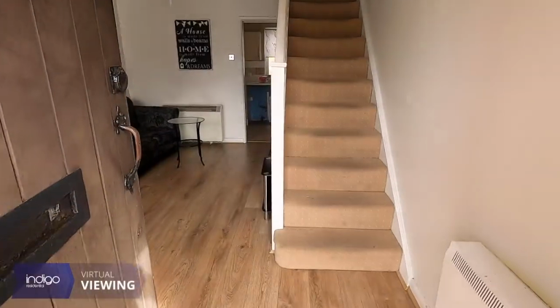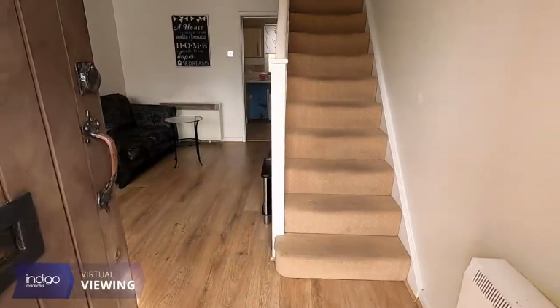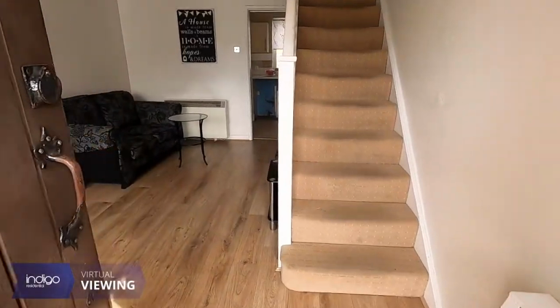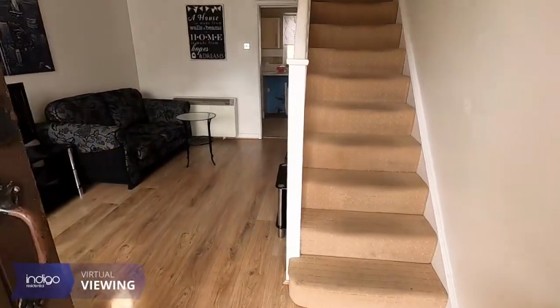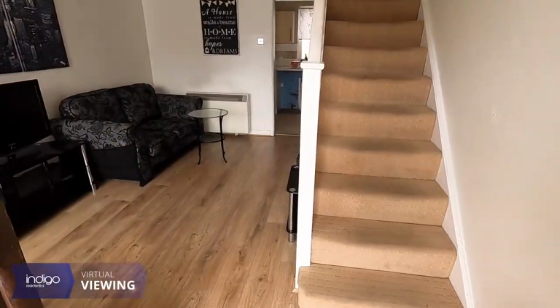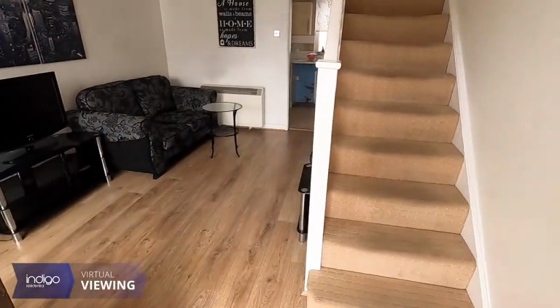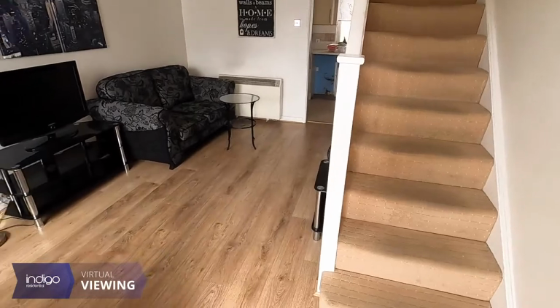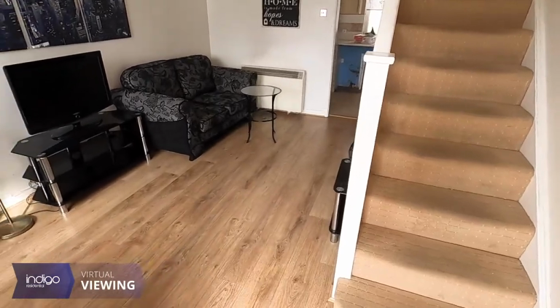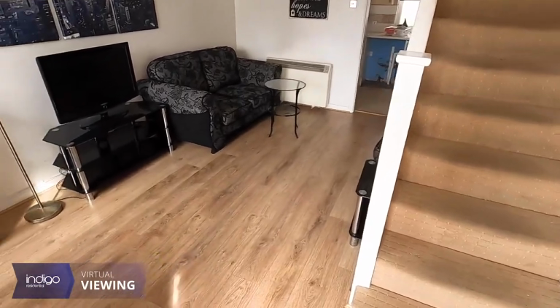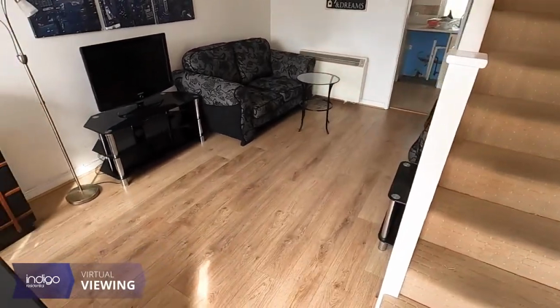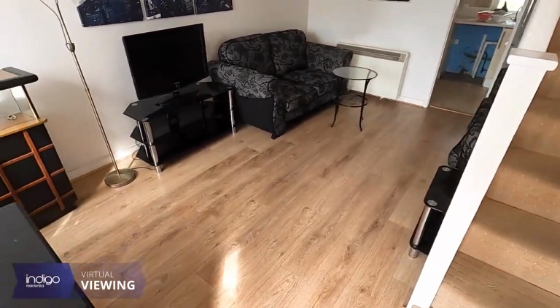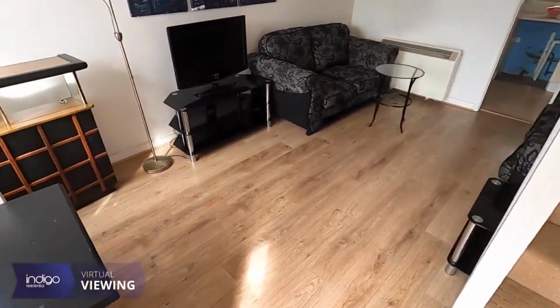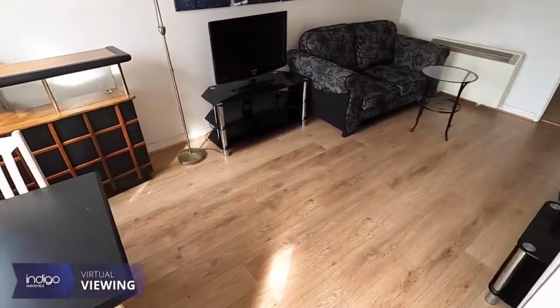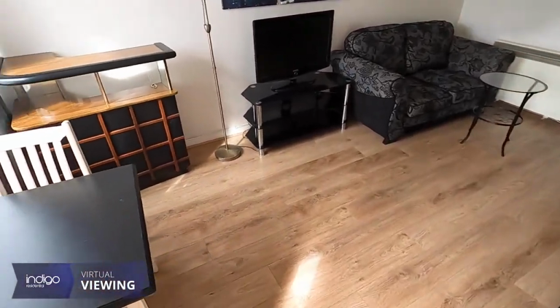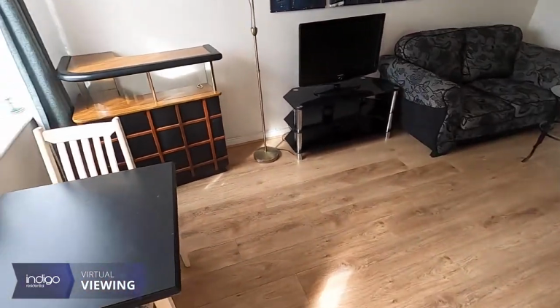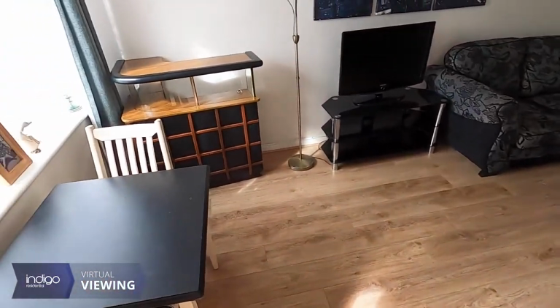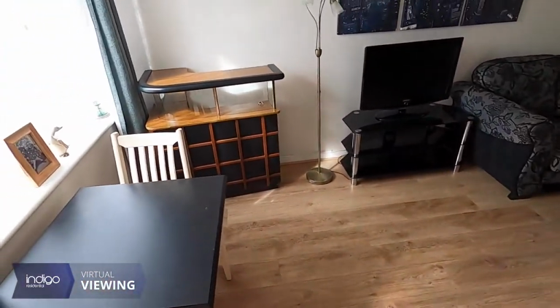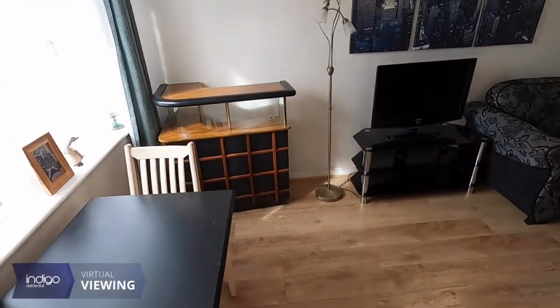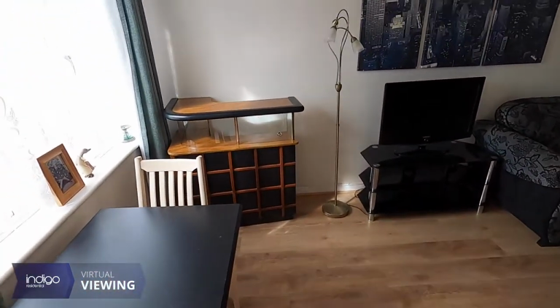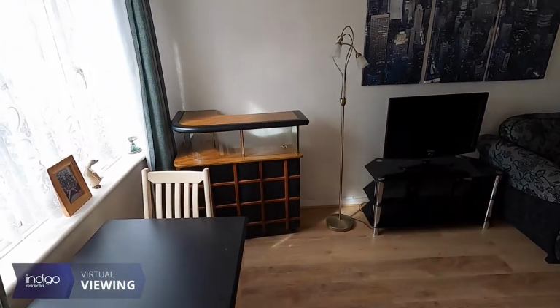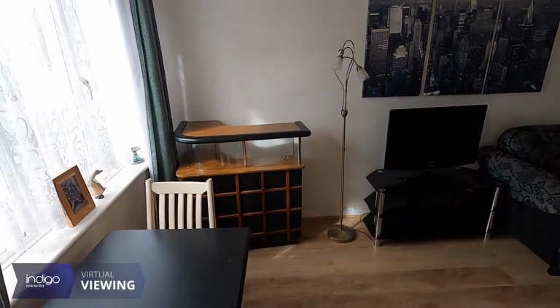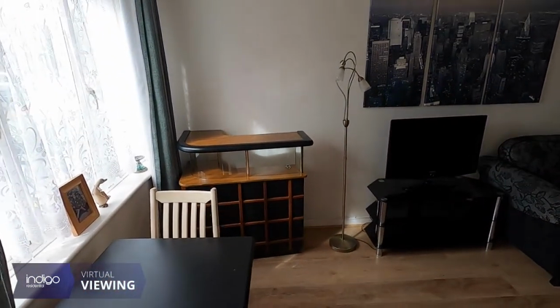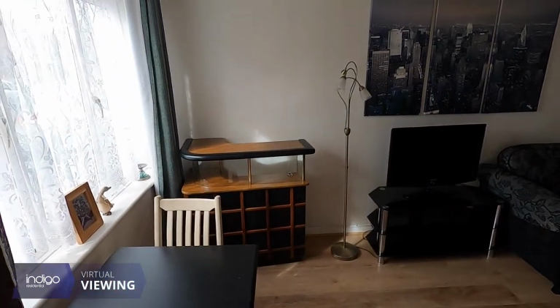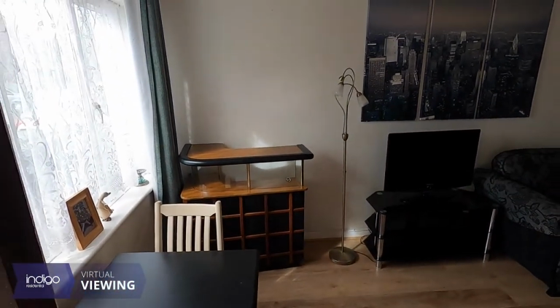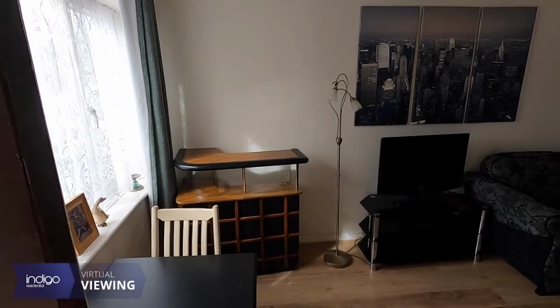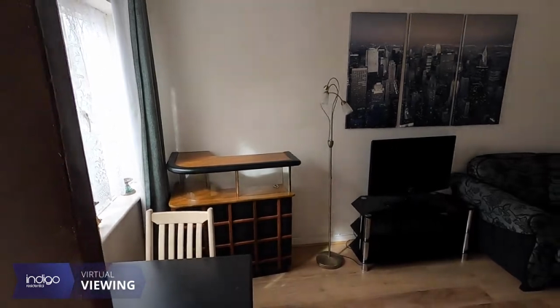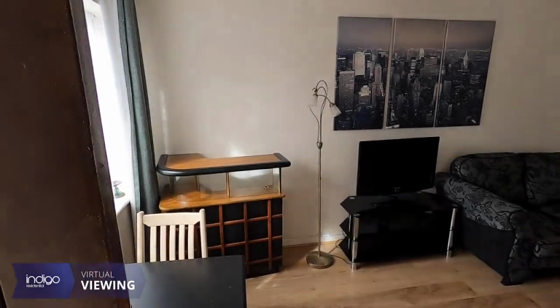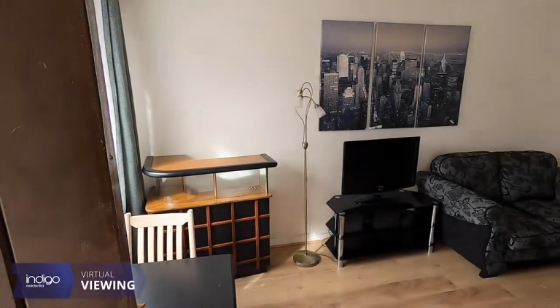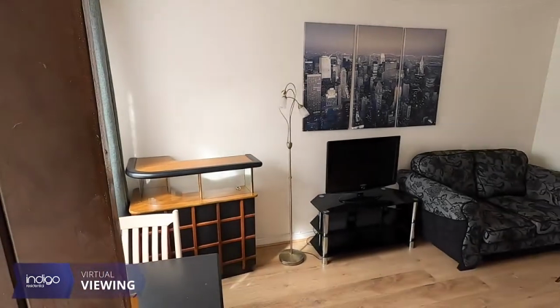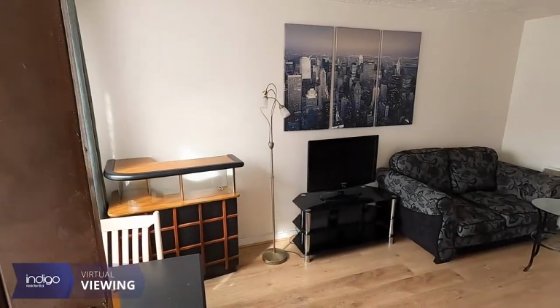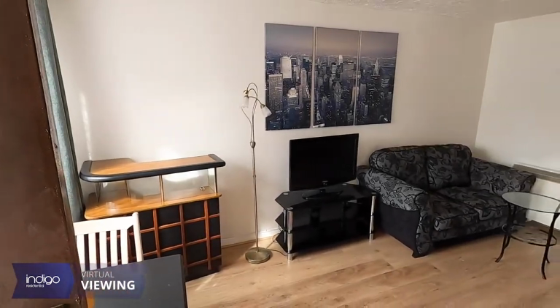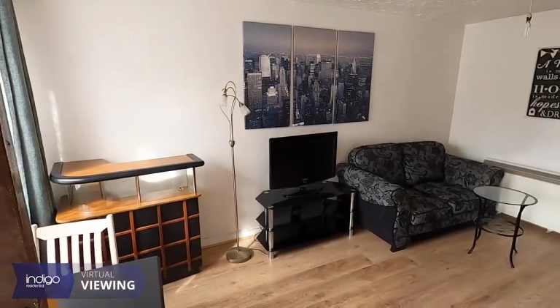Indigo Residential is proud to announce its excellent two-bedroom terrace property. It's chain-free accommodation and ideal for buy-to-let or a first-time buy.